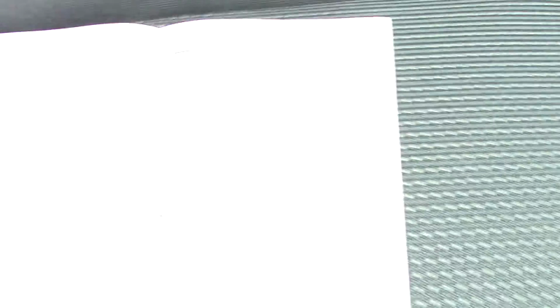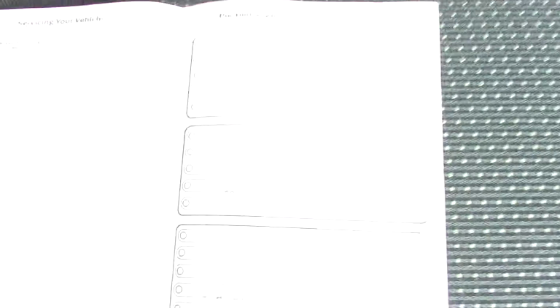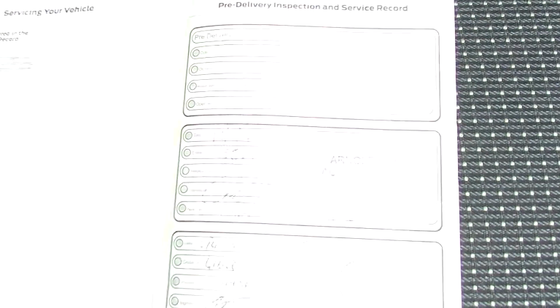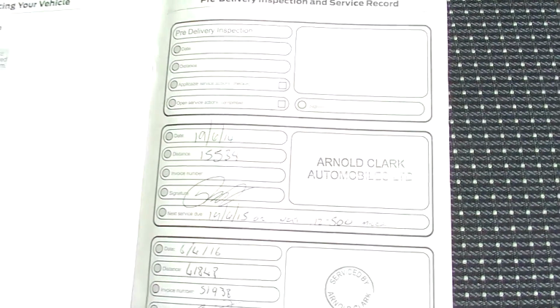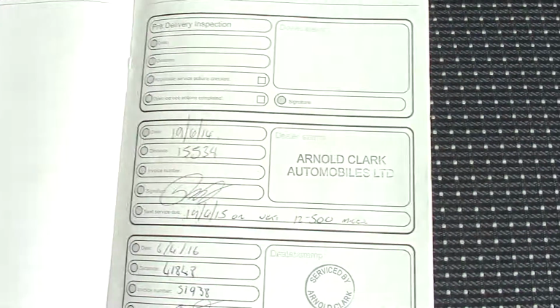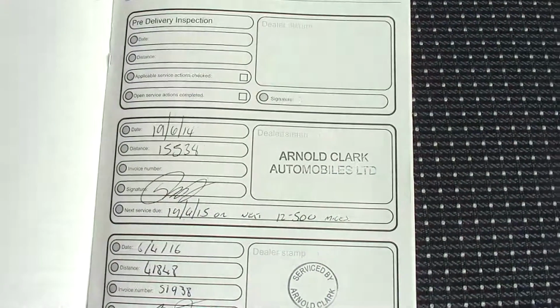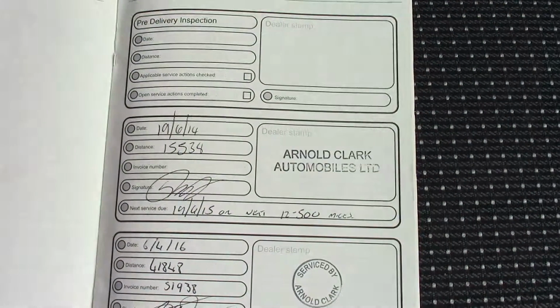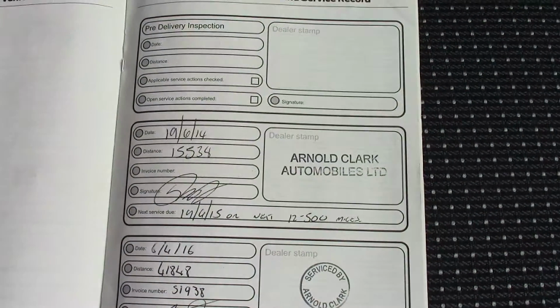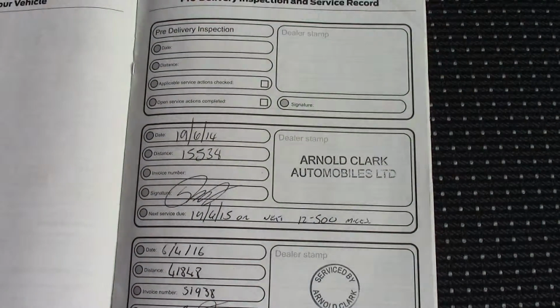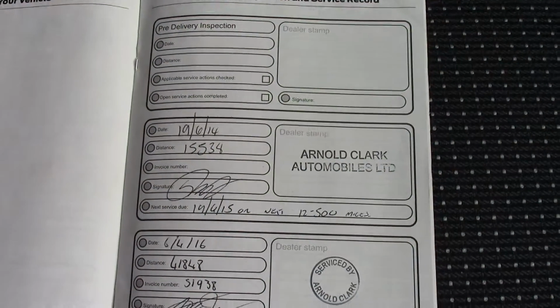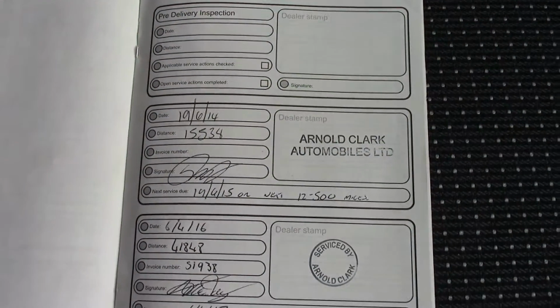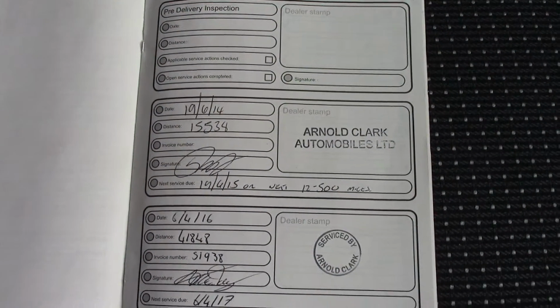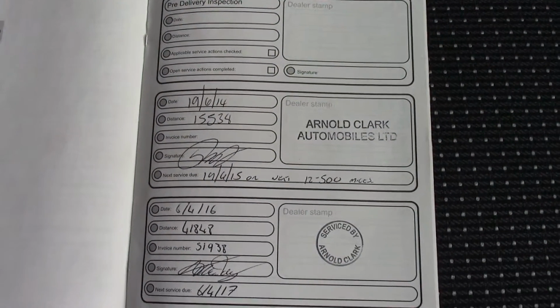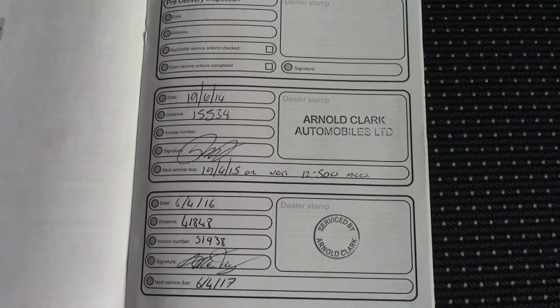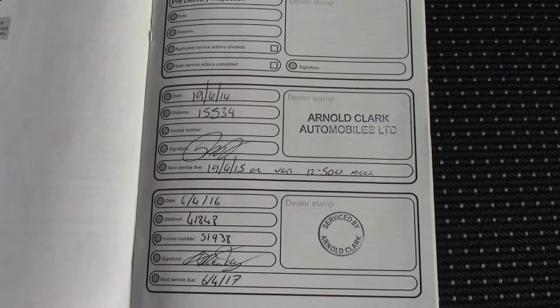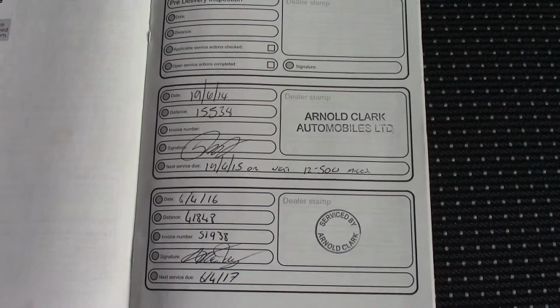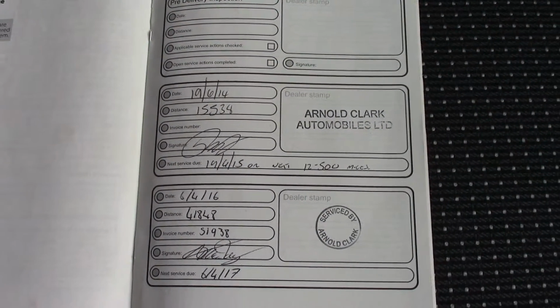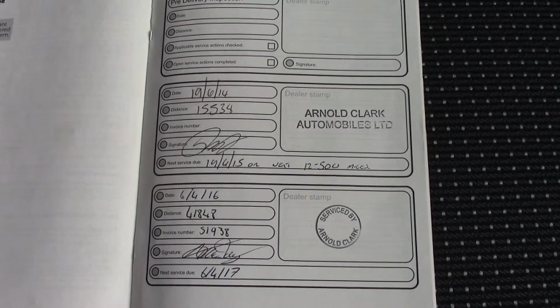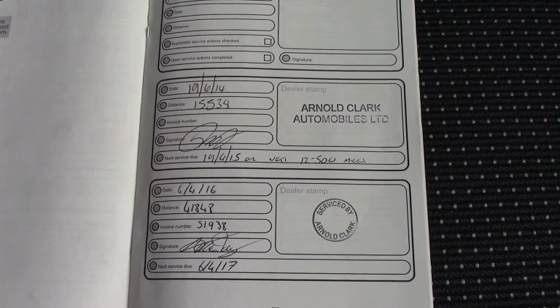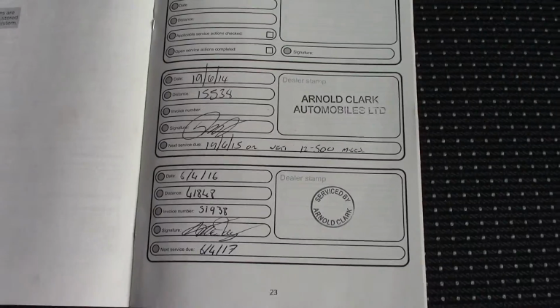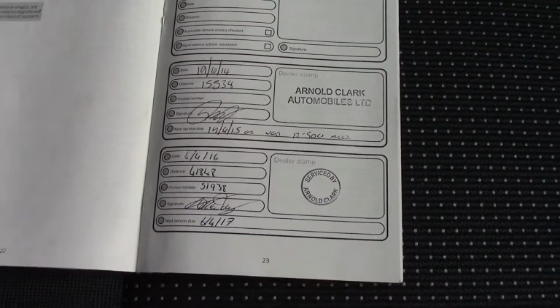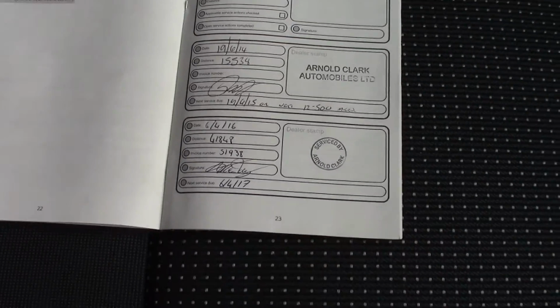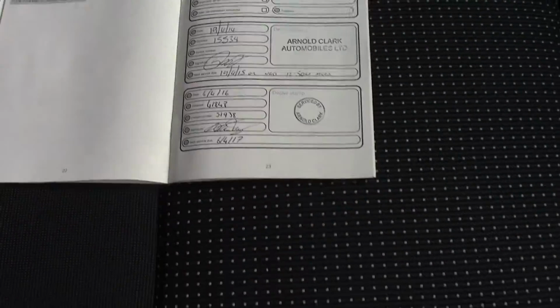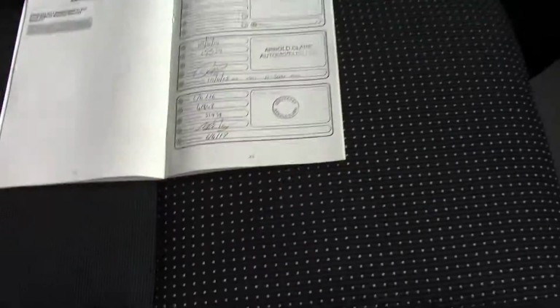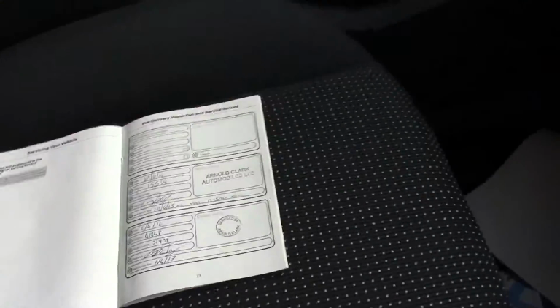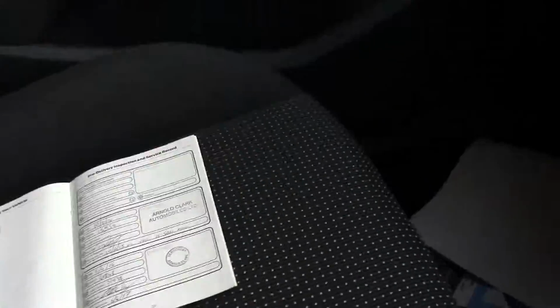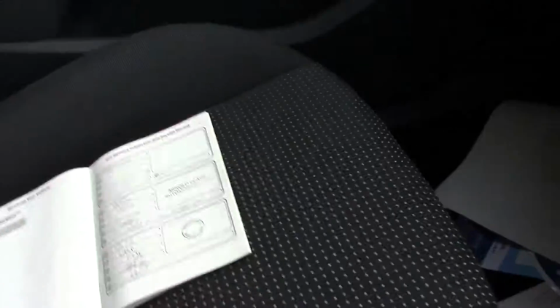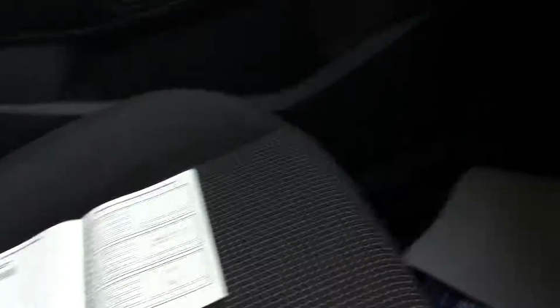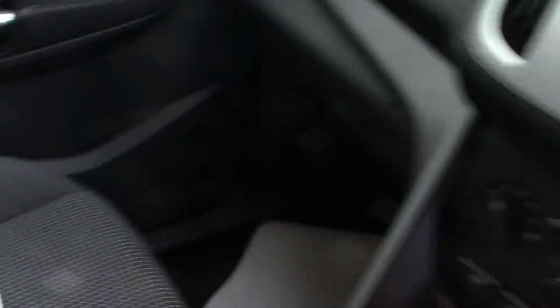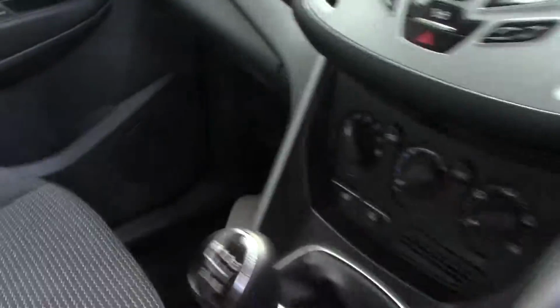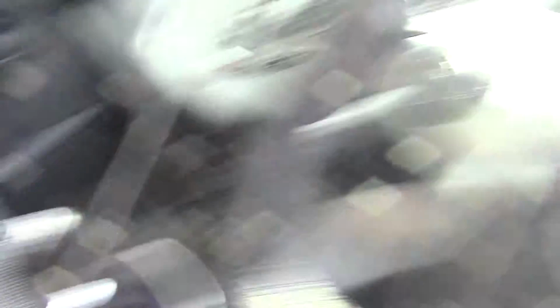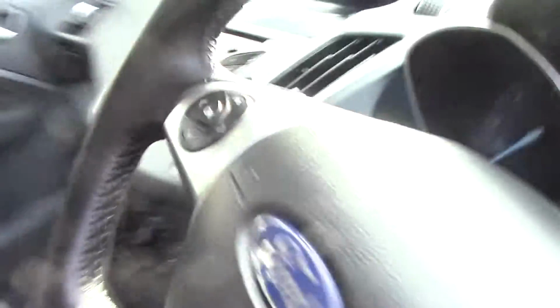Over here we've got the service history for the vehicle, and like all of our vehicles this one comes fully forecourt prepared.